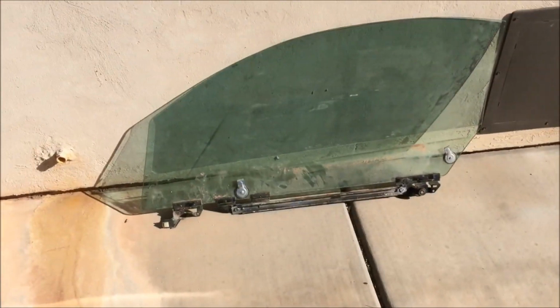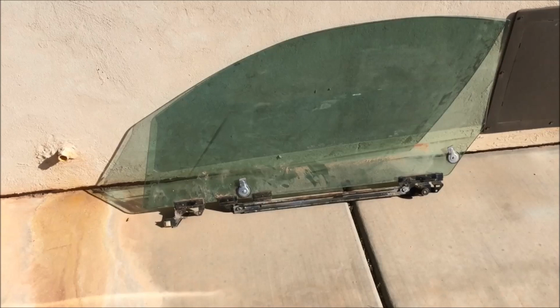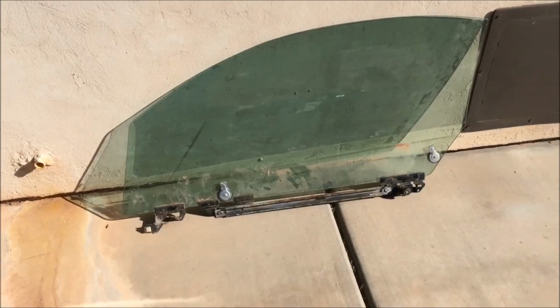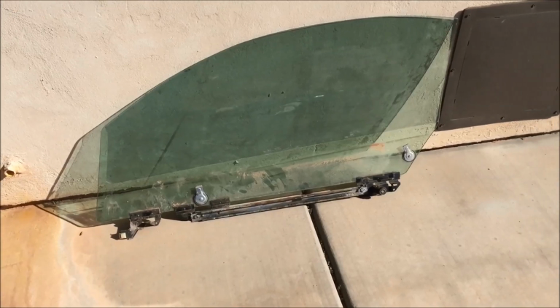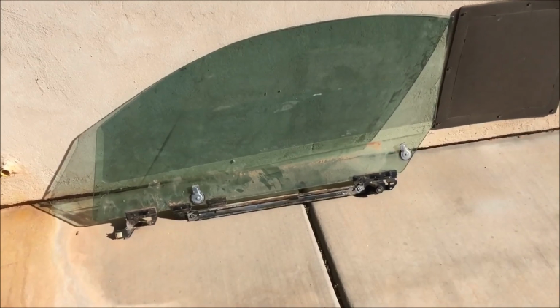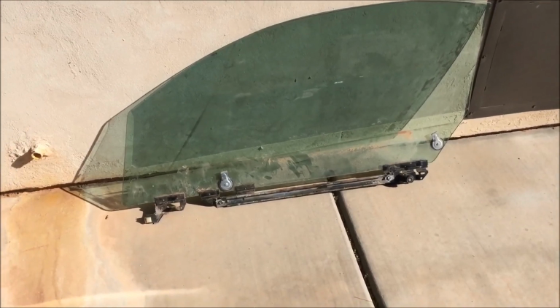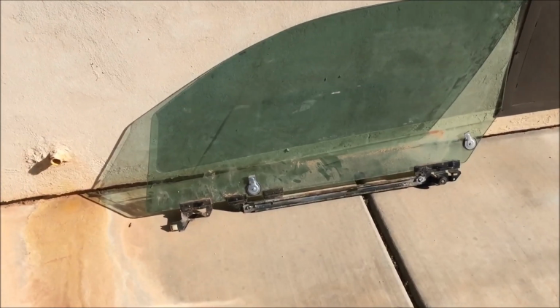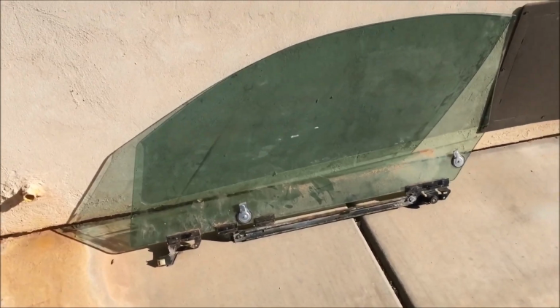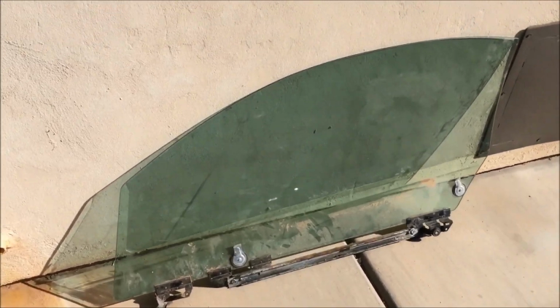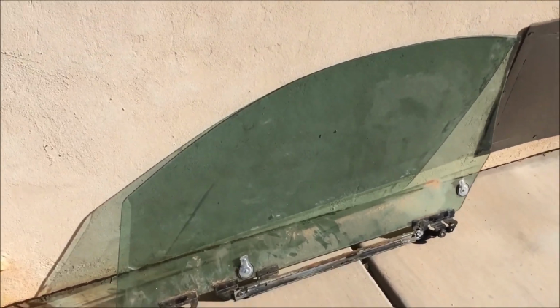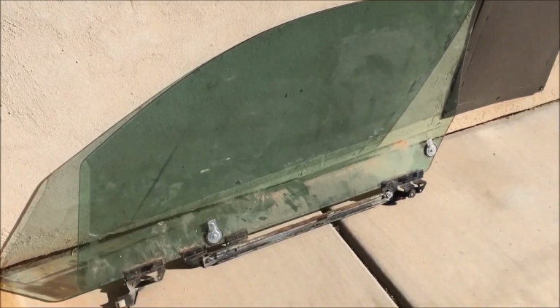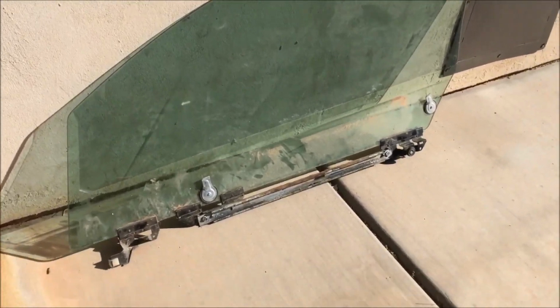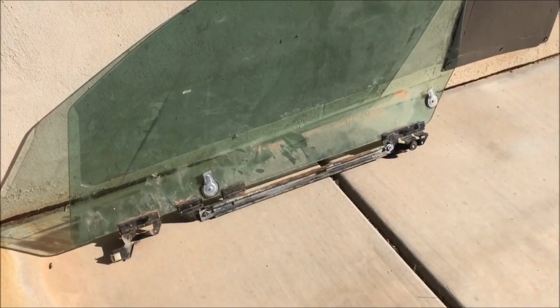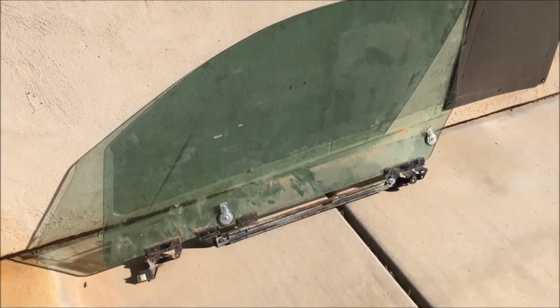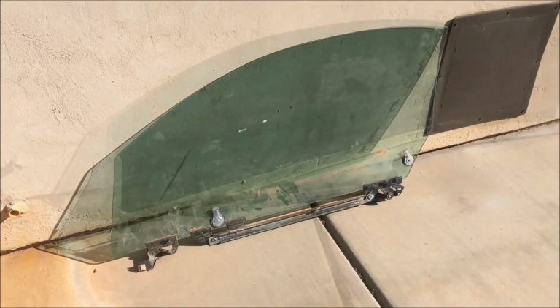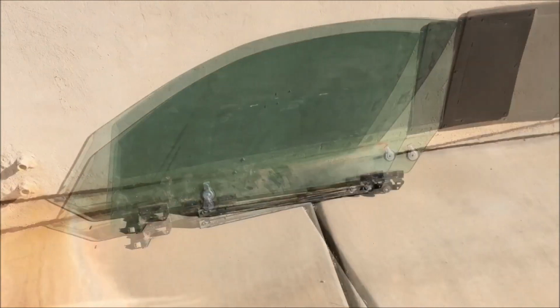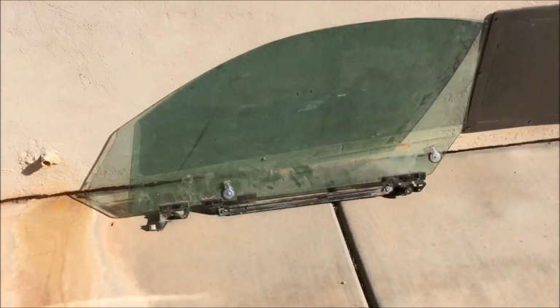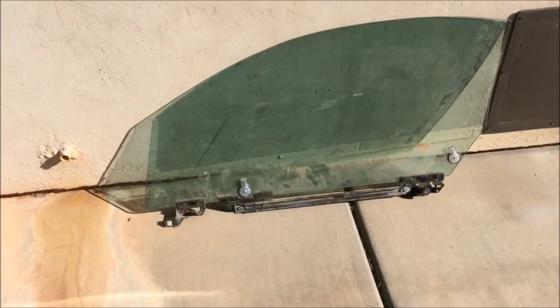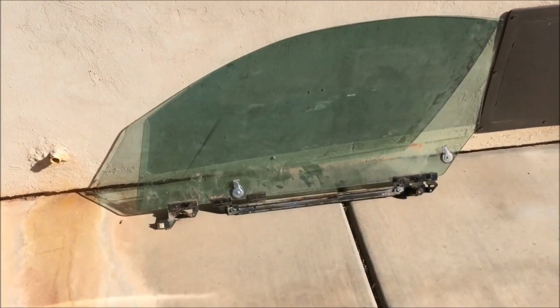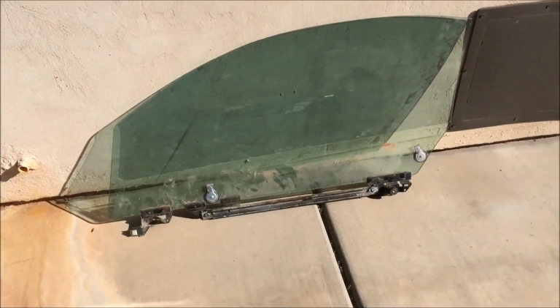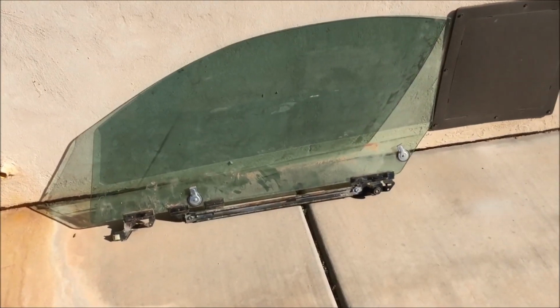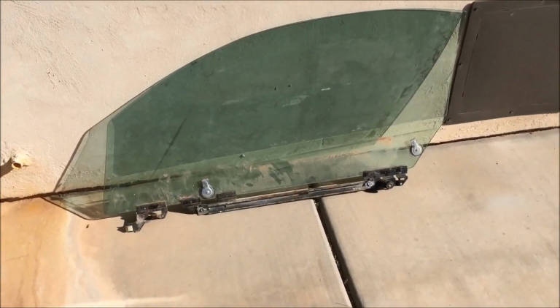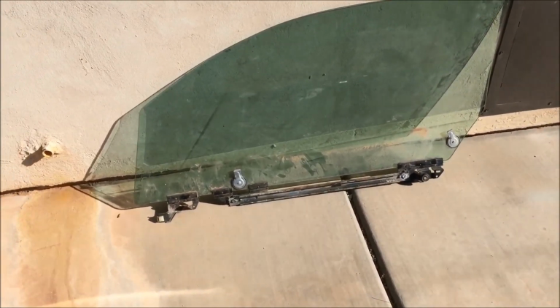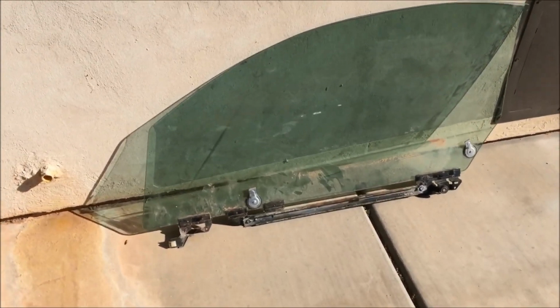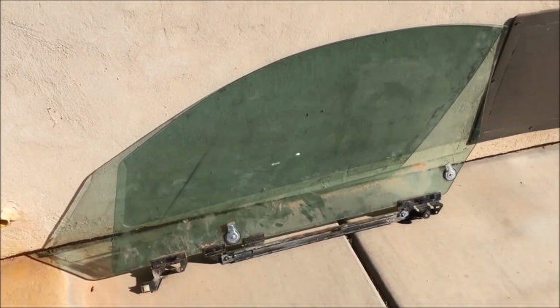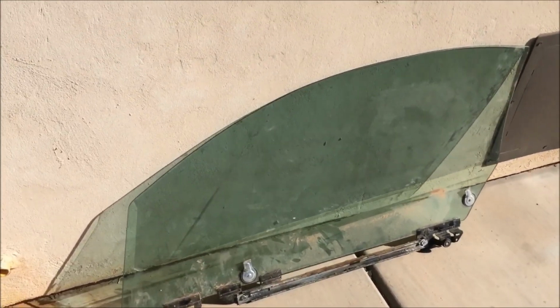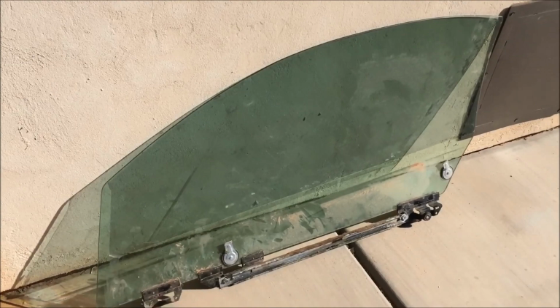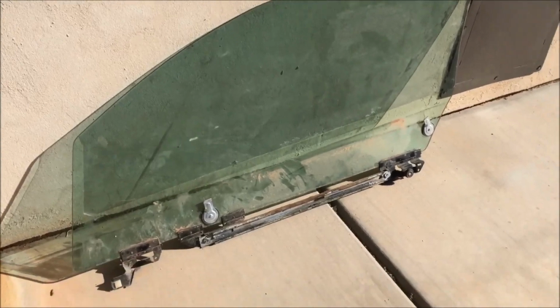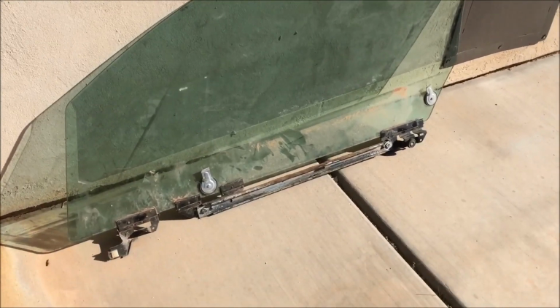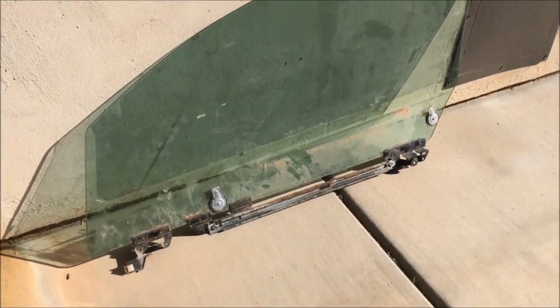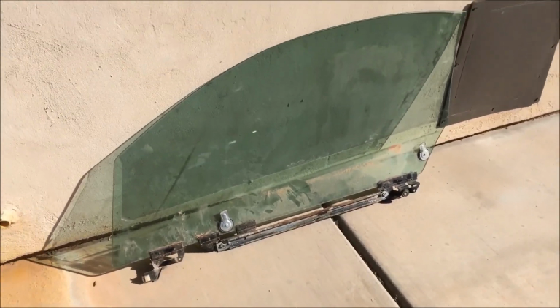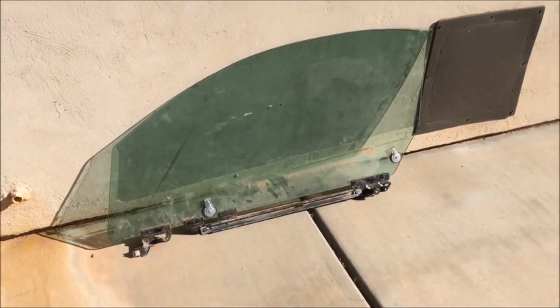Even if you do drill out the rivets, you still have to disconnect the rail and everything as shown, so you can actually get the window off the tracks. Thanks for watching — I have other videos just like this on the channel, so please like and subscribe.